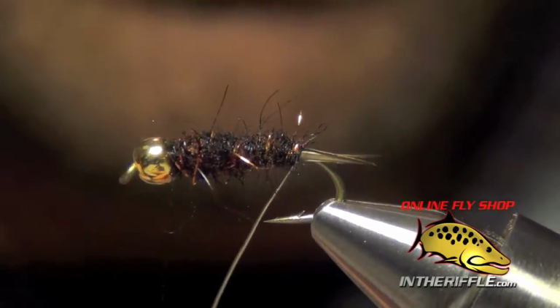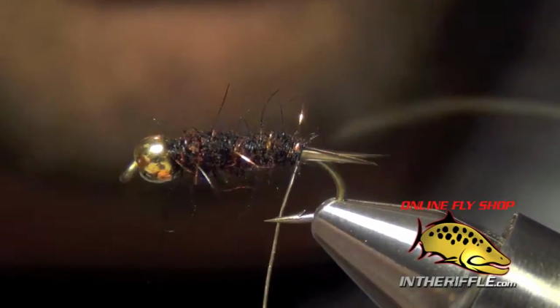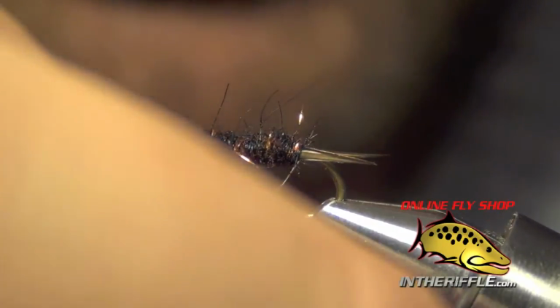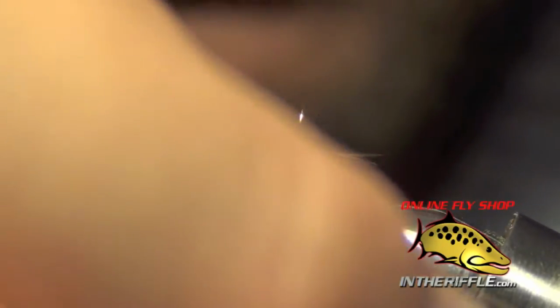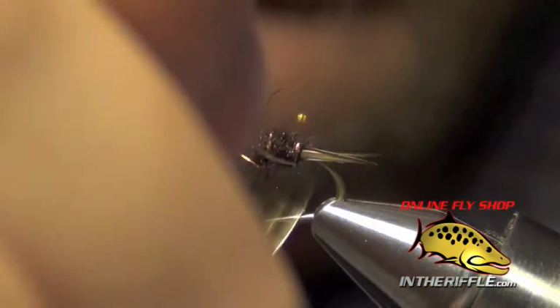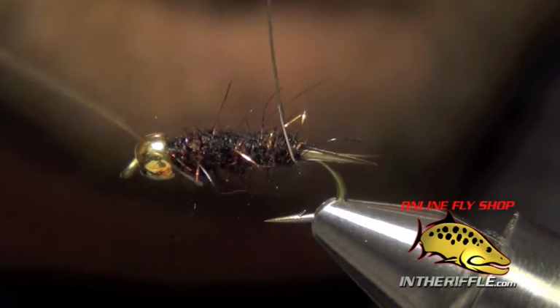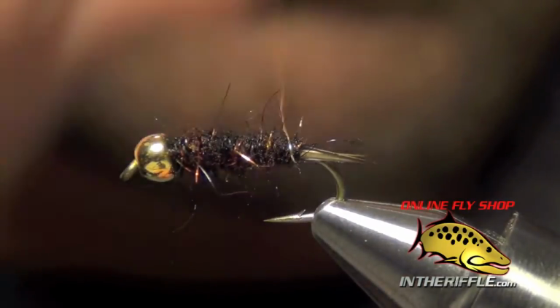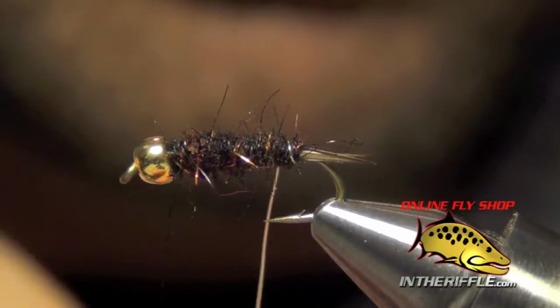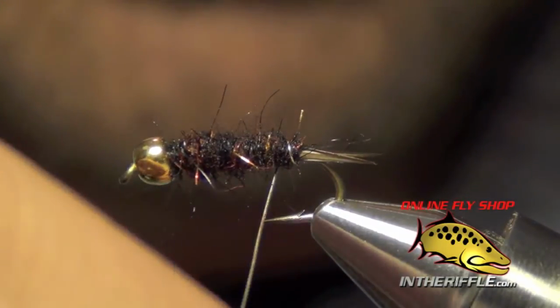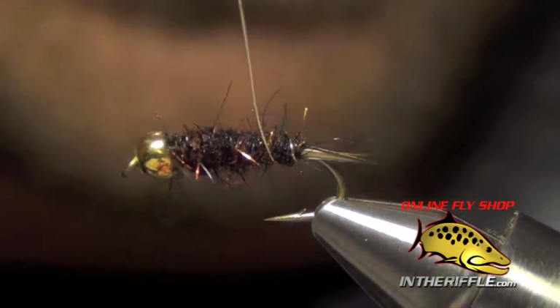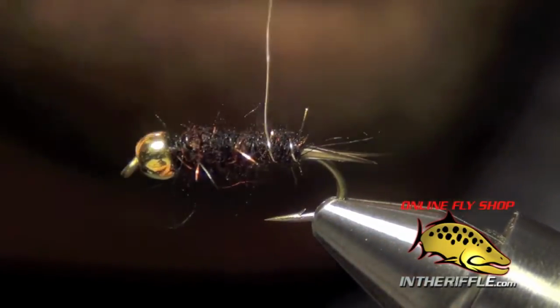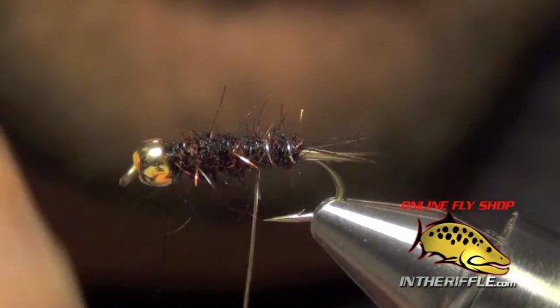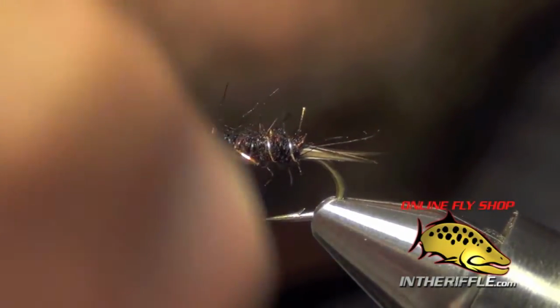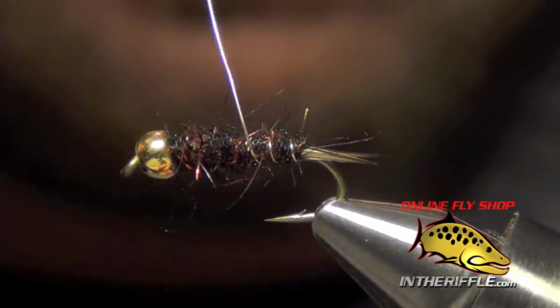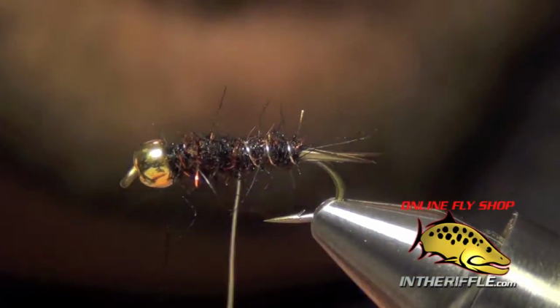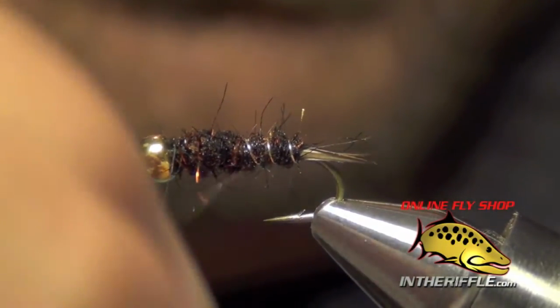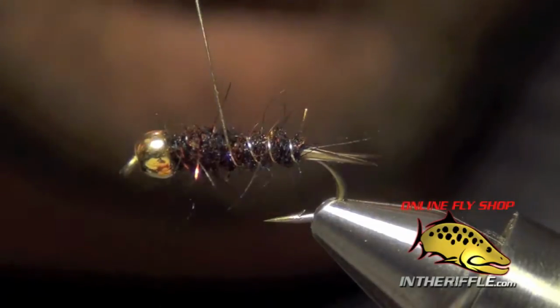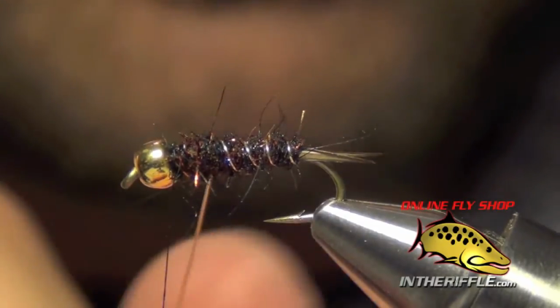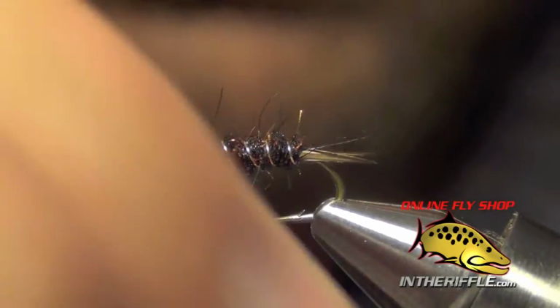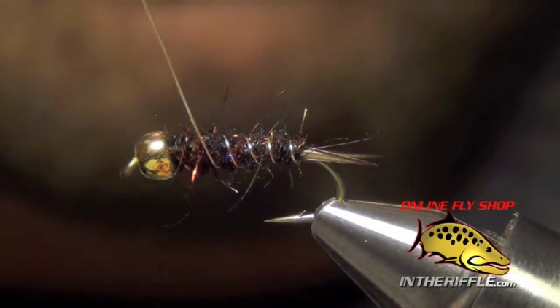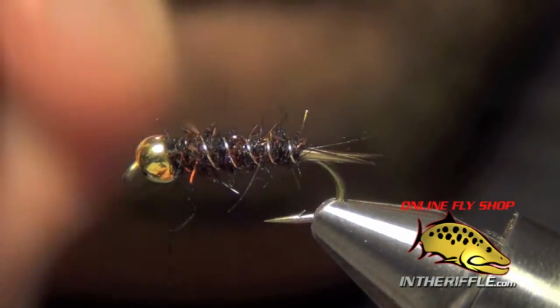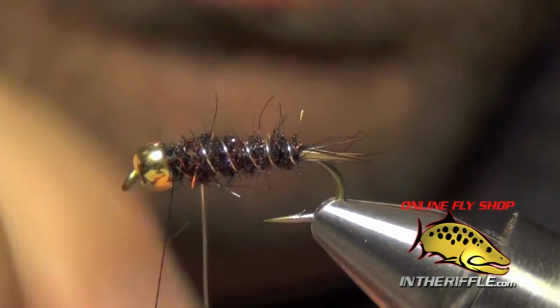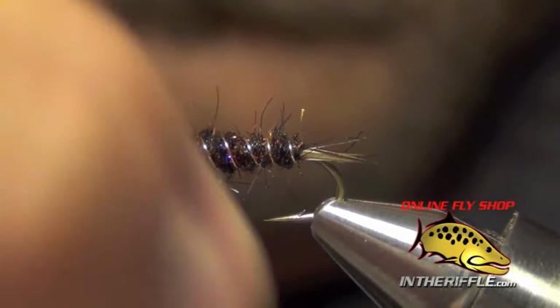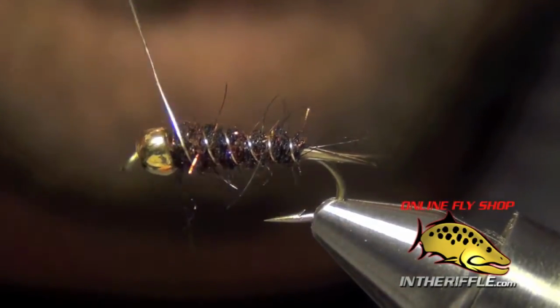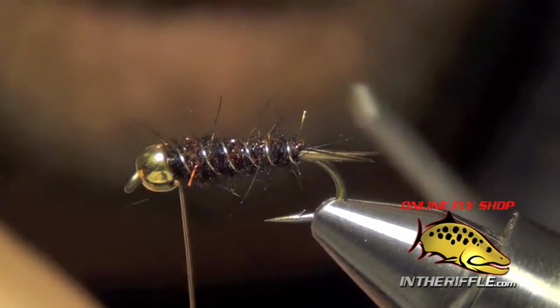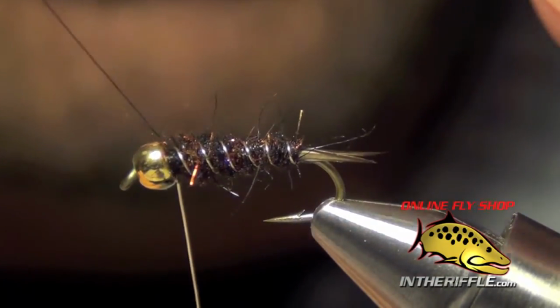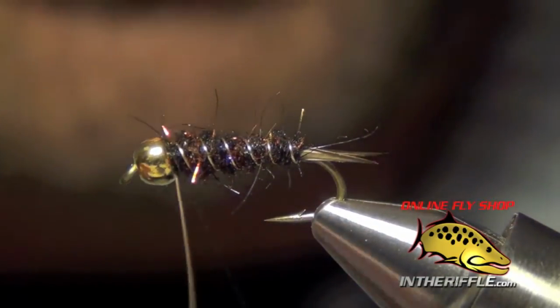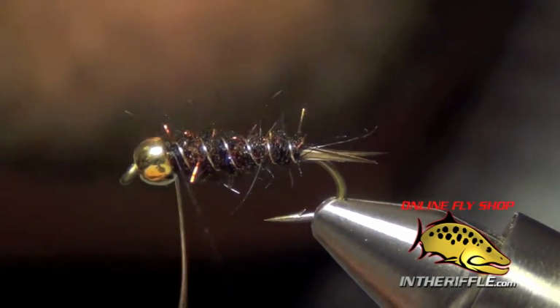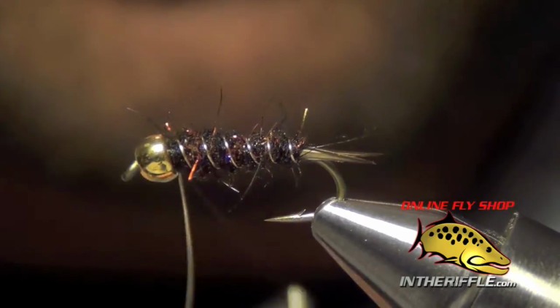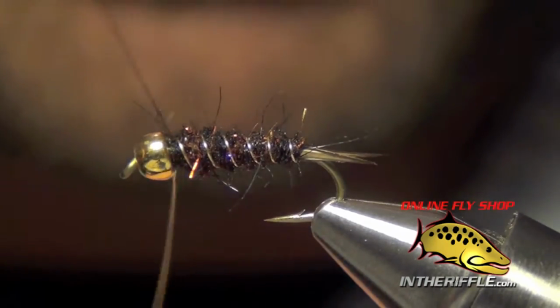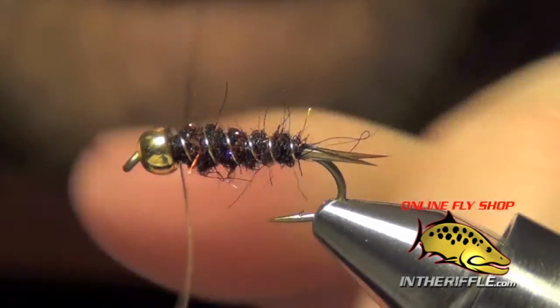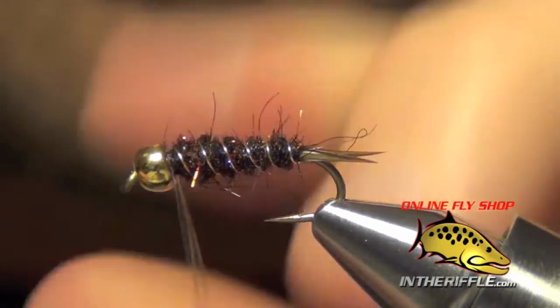Now the next thing we're going to do is just counter-wrap this wire through the body, spiraling it forward. Then I can capture that once I get to the front.